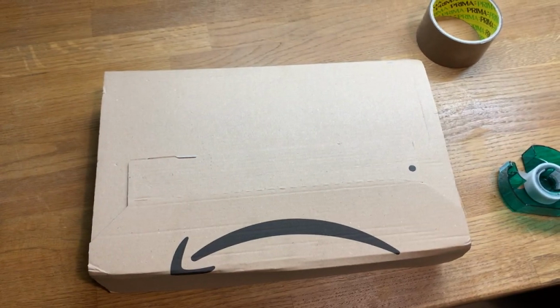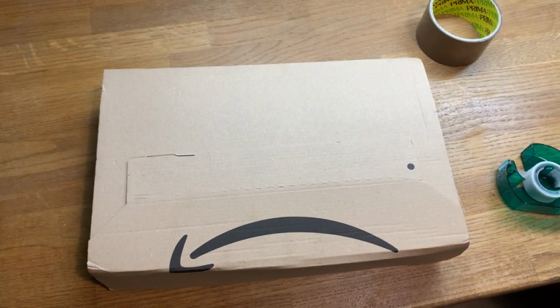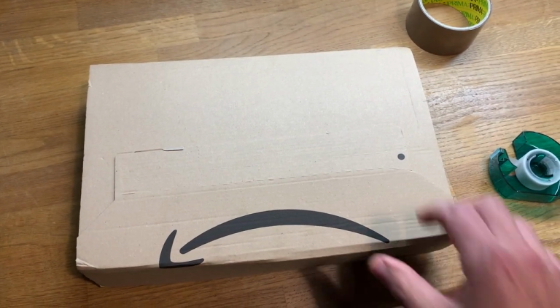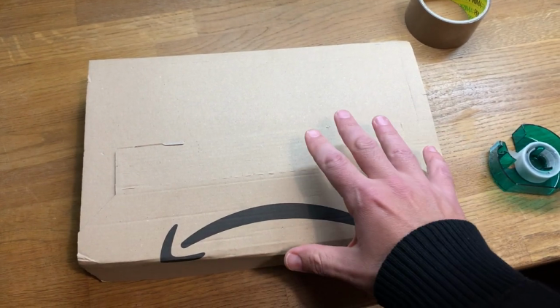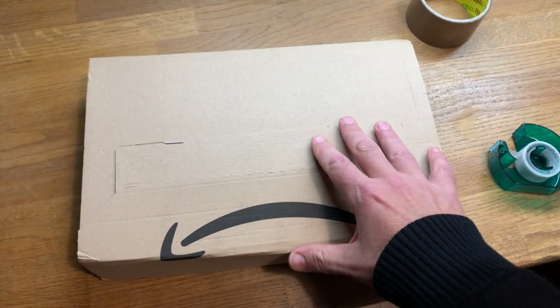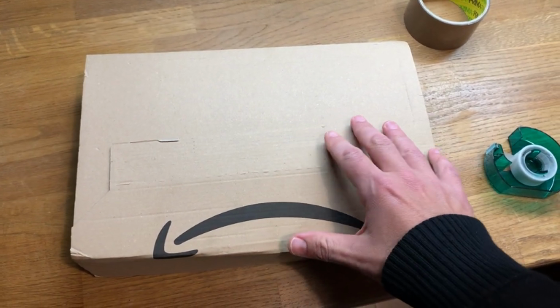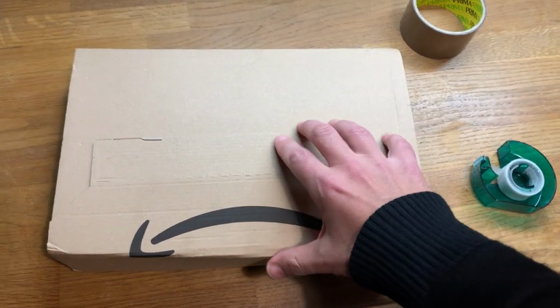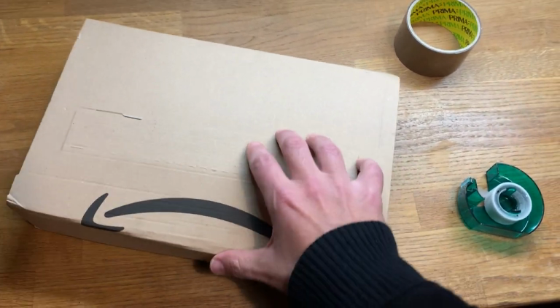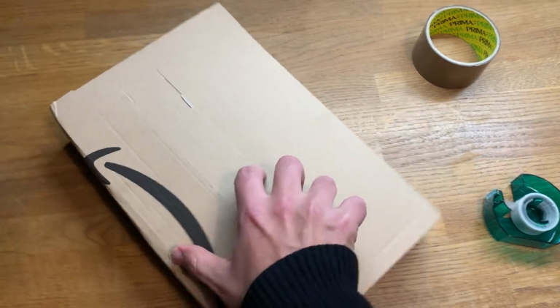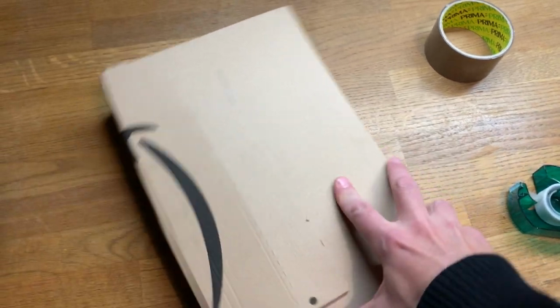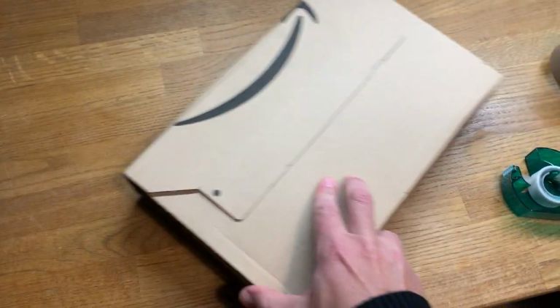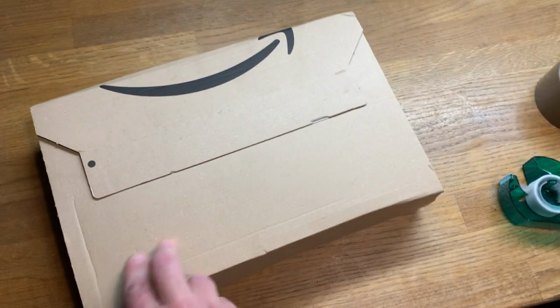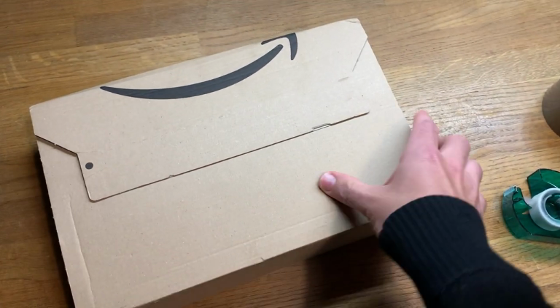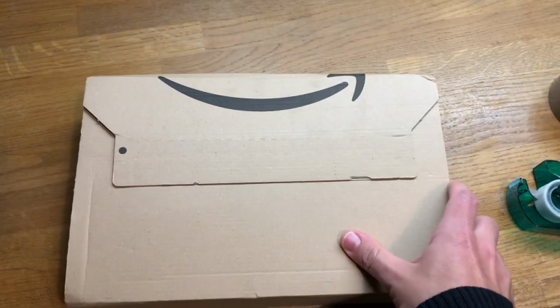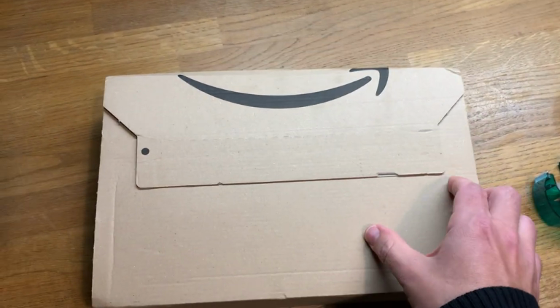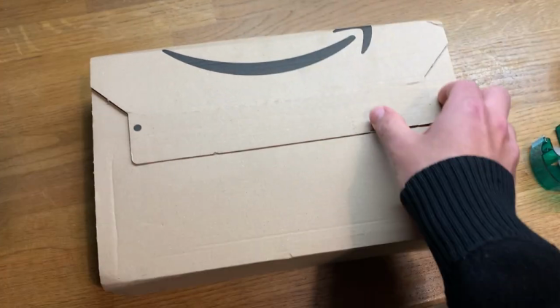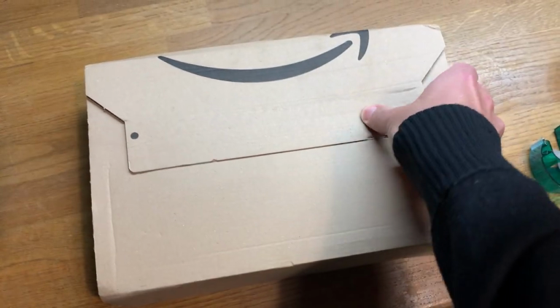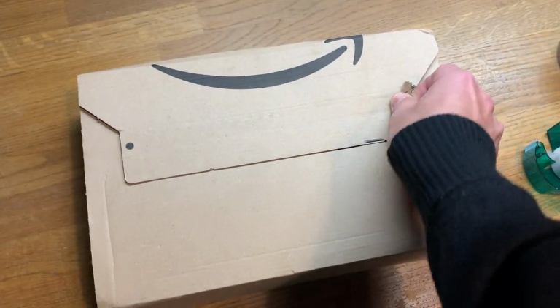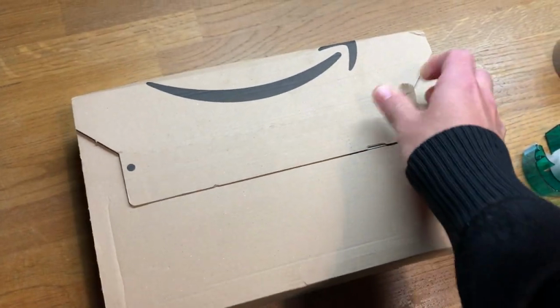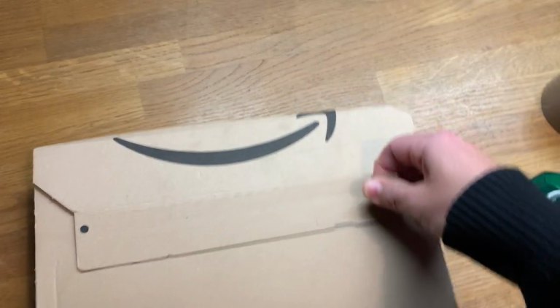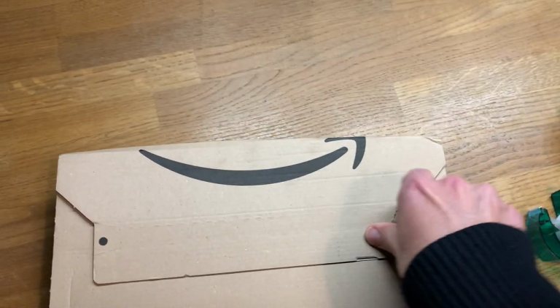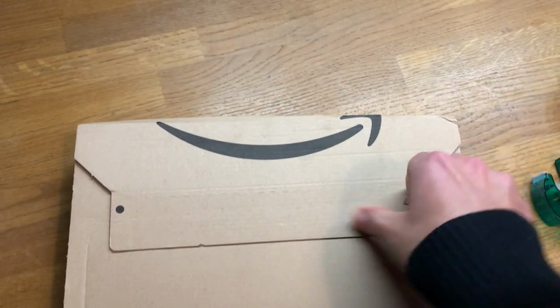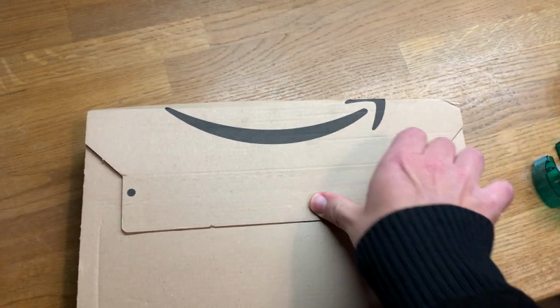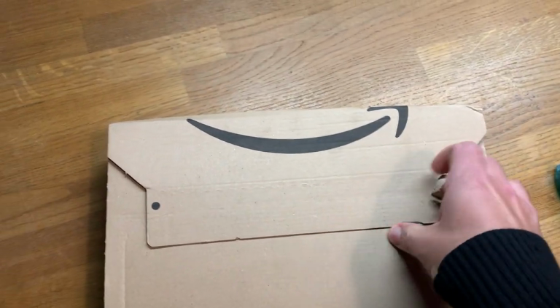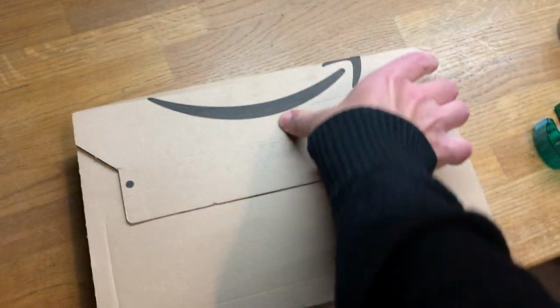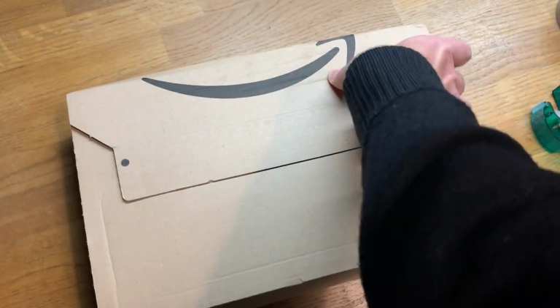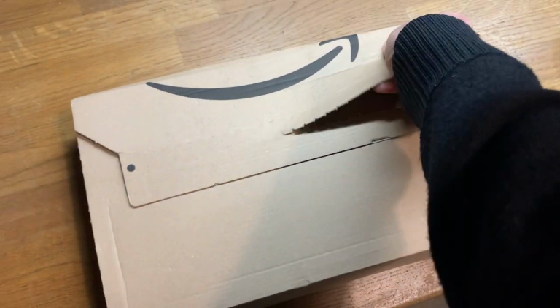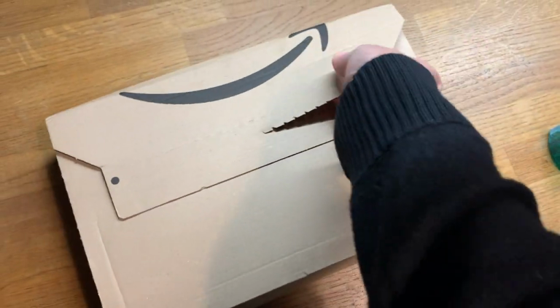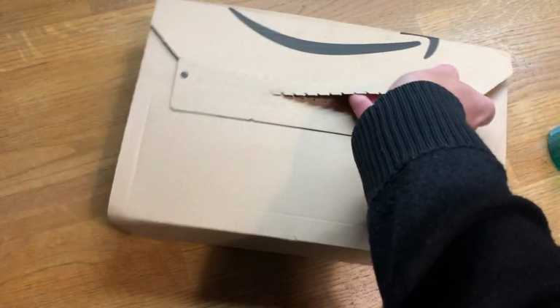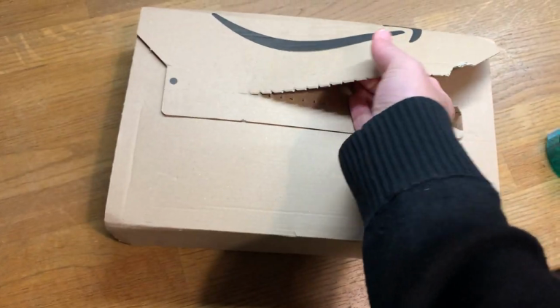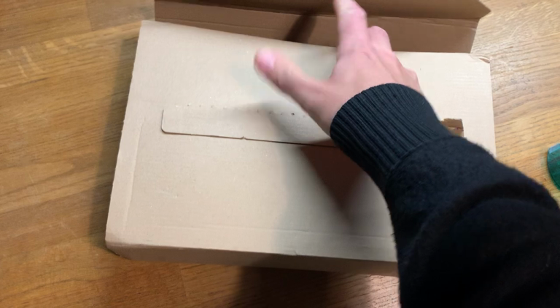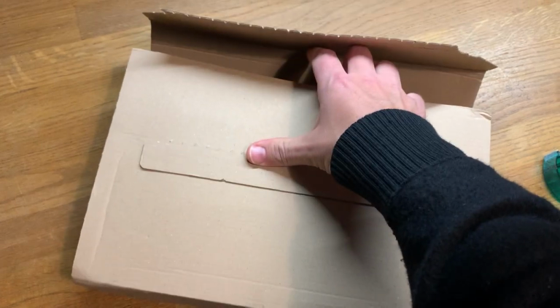Well, guys, I'm pretty excited. This is a first for me — this is the first time I've done an unboxing video. Check it out. This is something that came in the mail today that I'm really psyched about. I think you guys are really psyched about it, too.